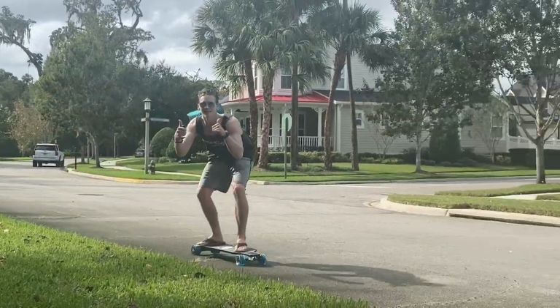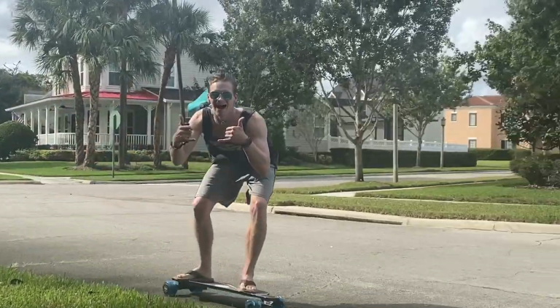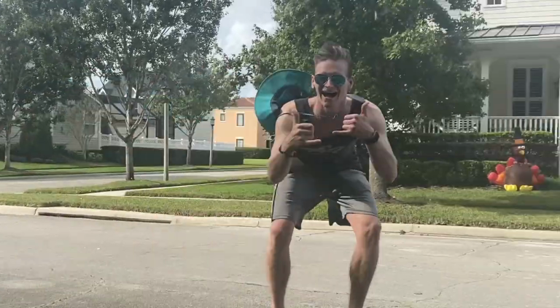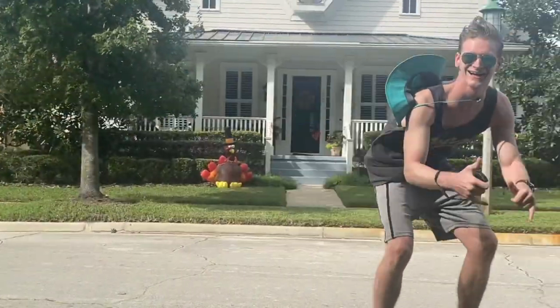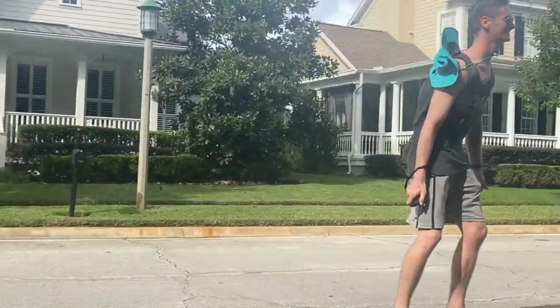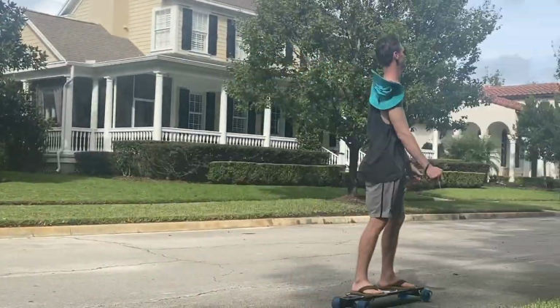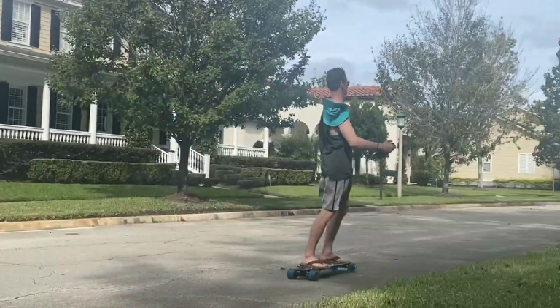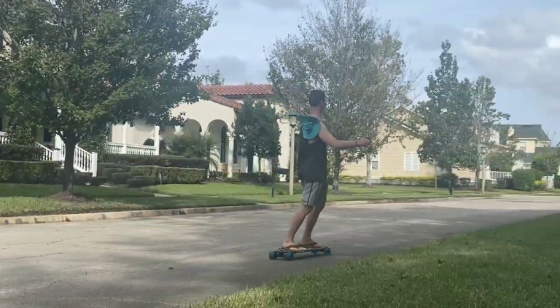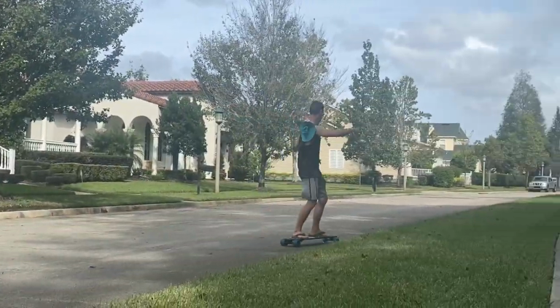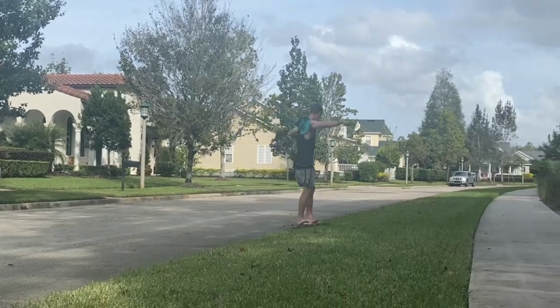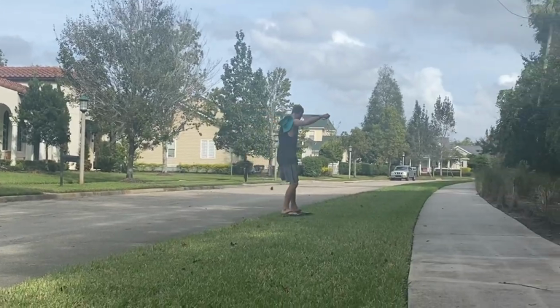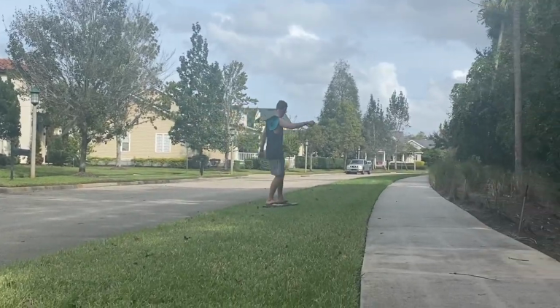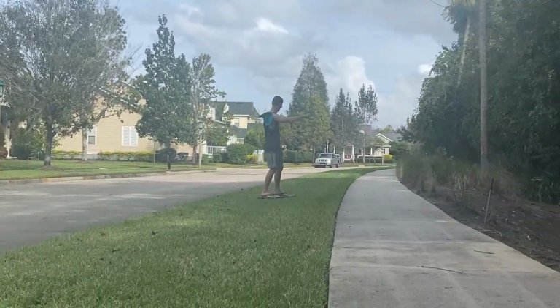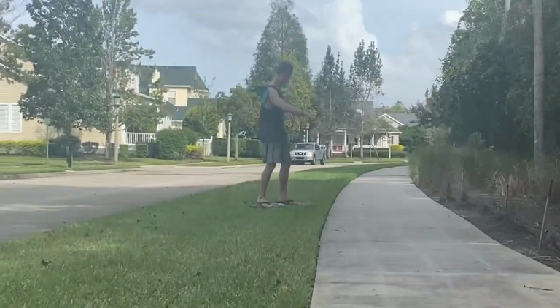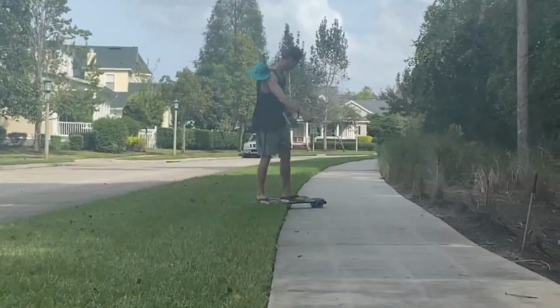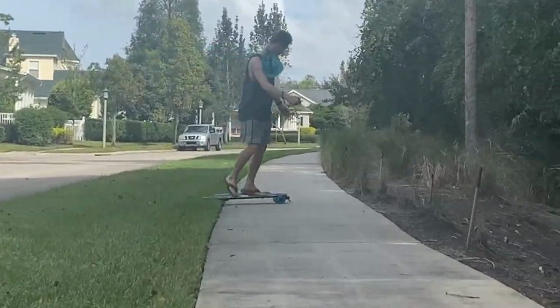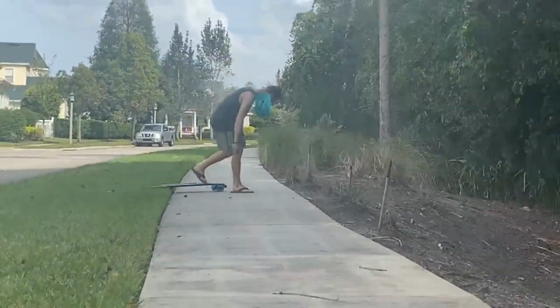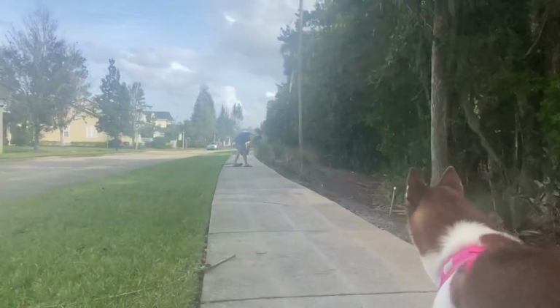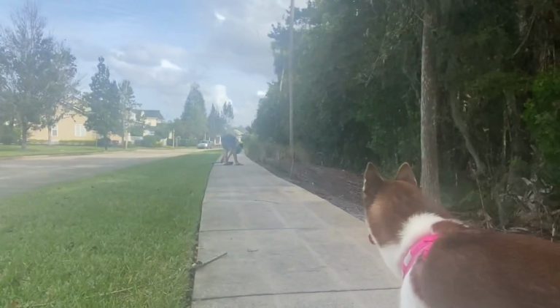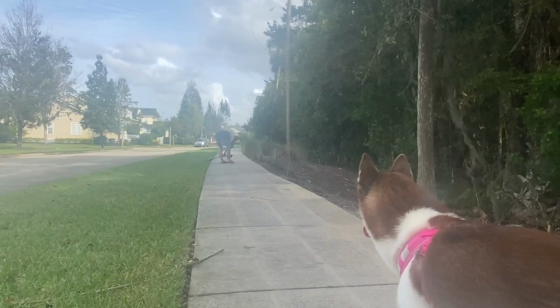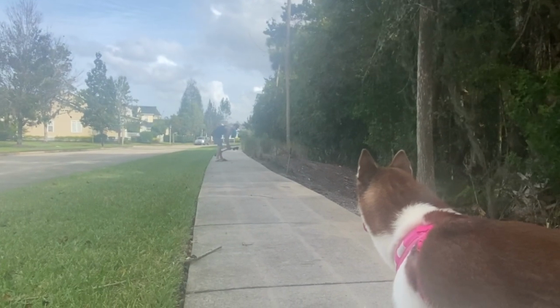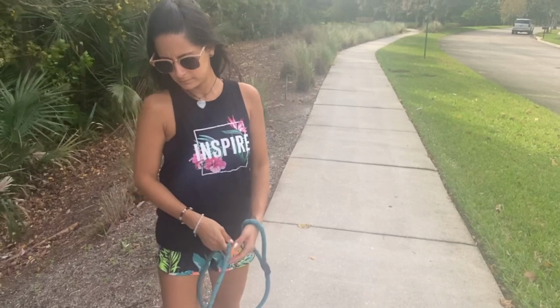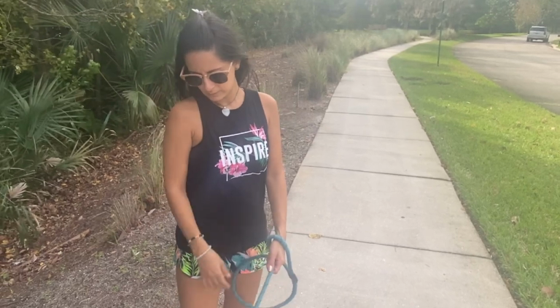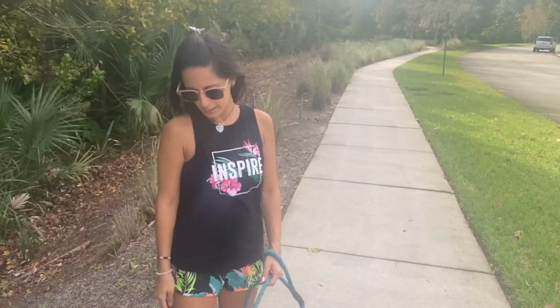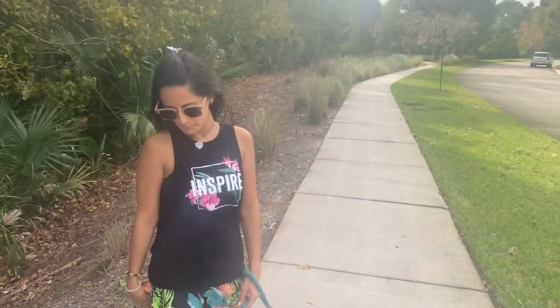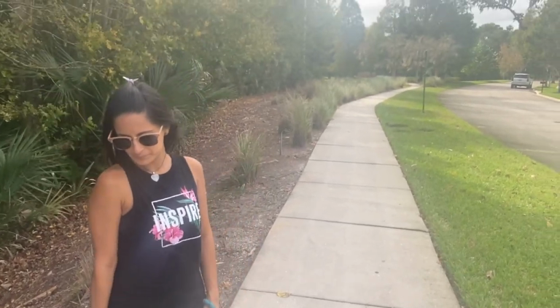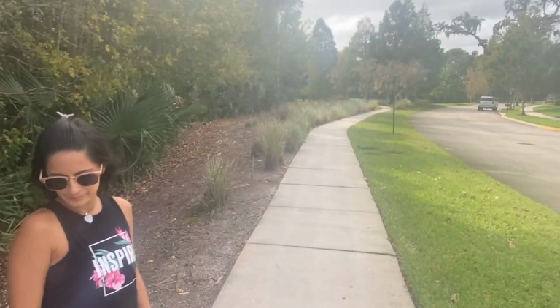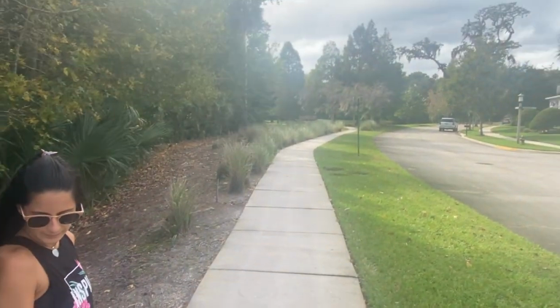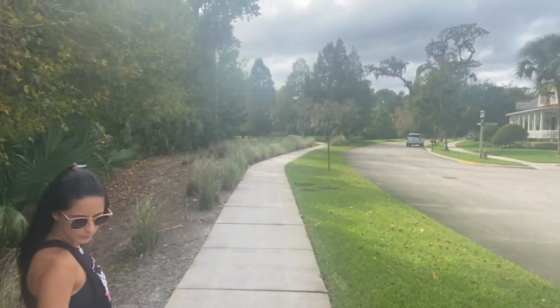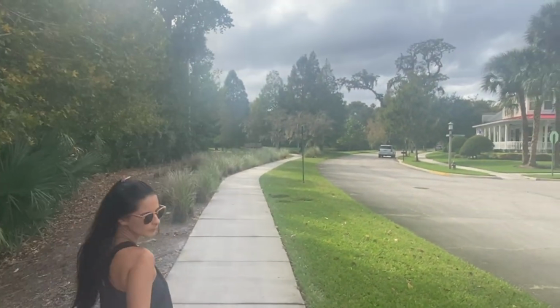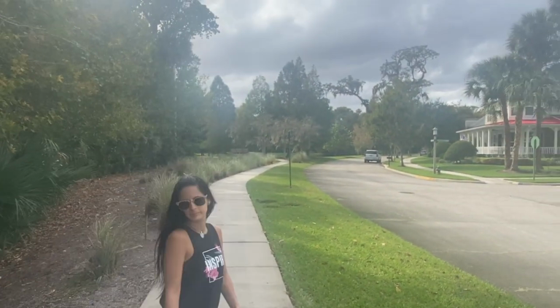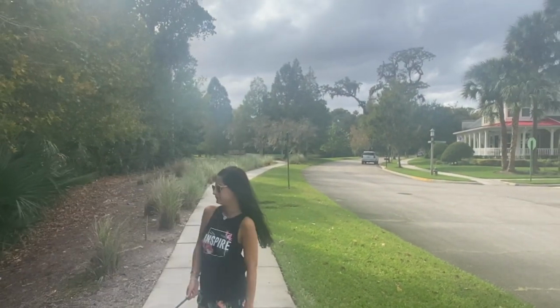Aloha! Look at the grass and everything. Alright, let's walk around that lake over there, guys. Celebration is great that way.